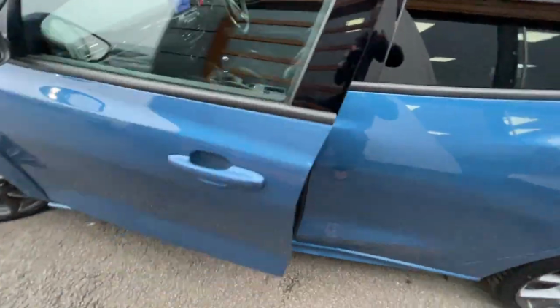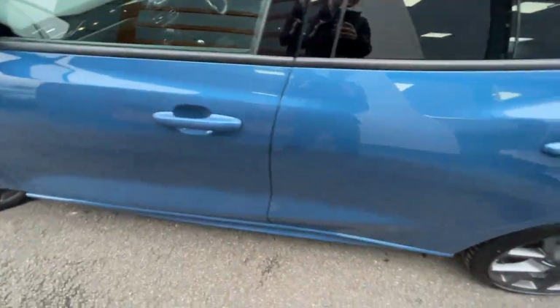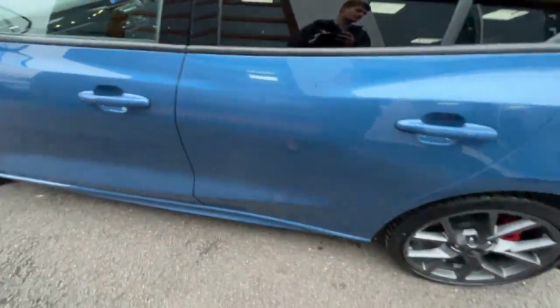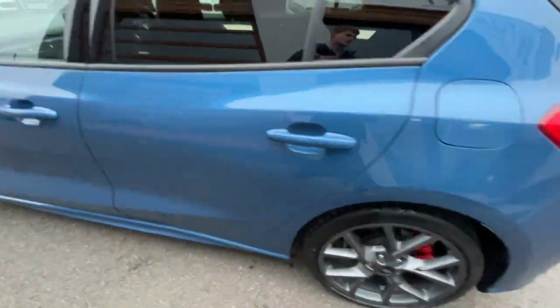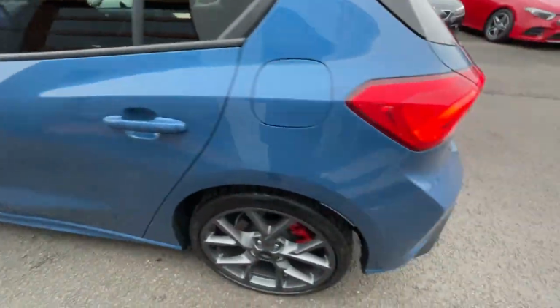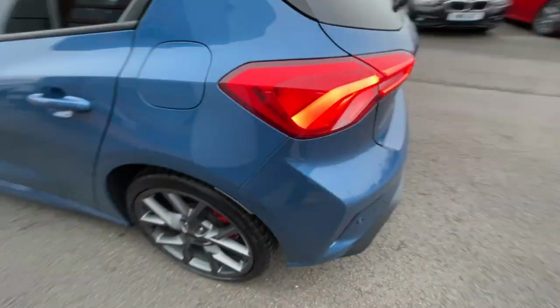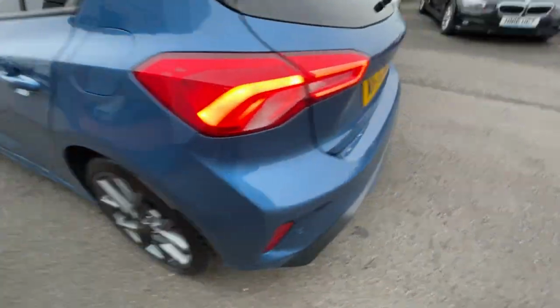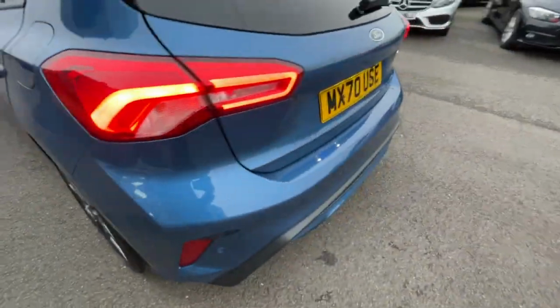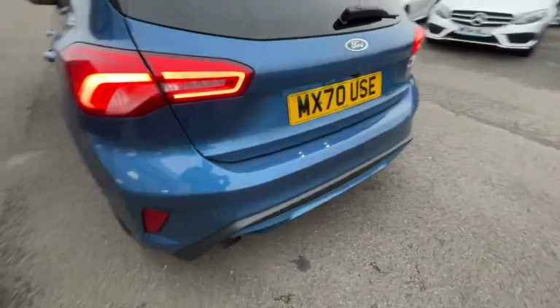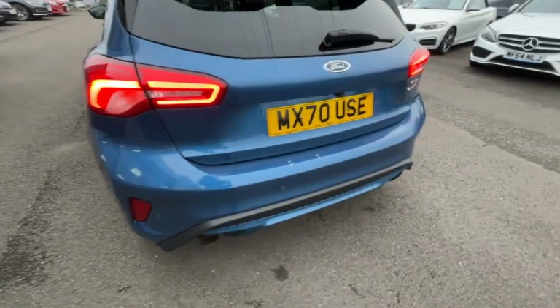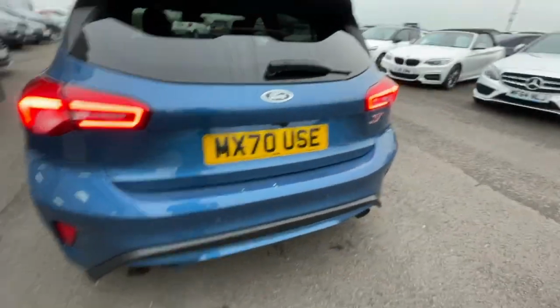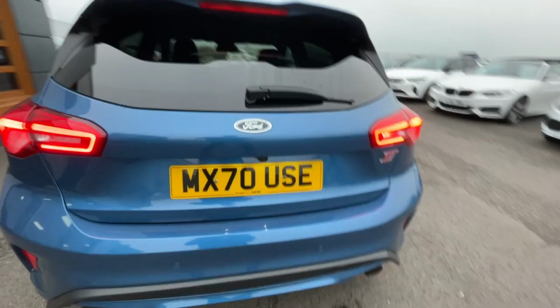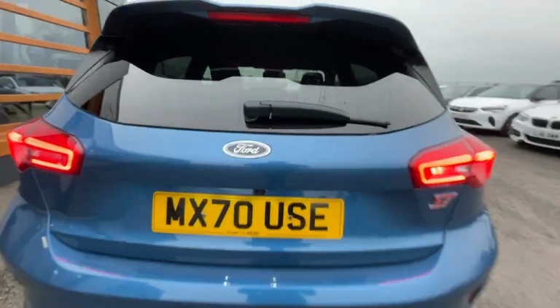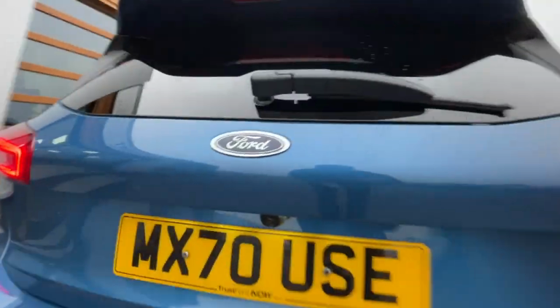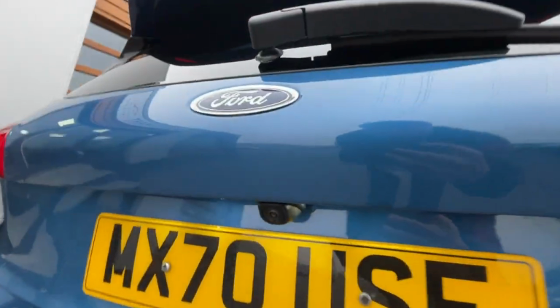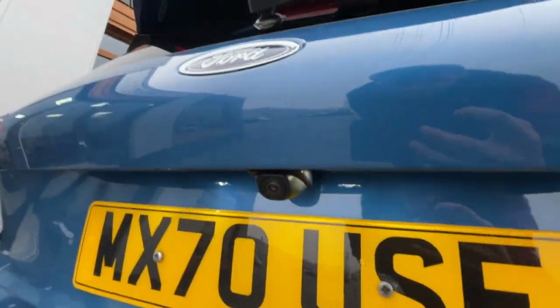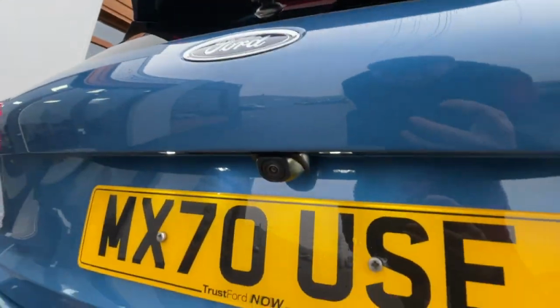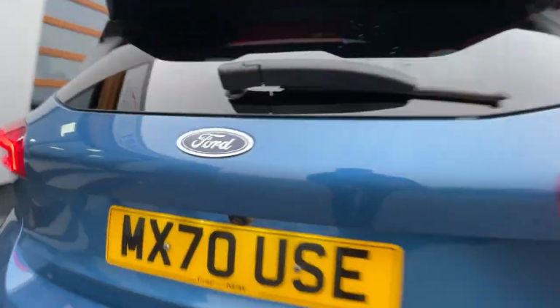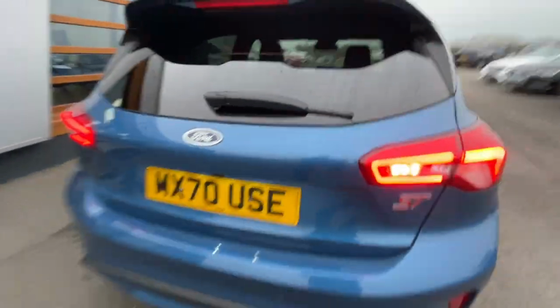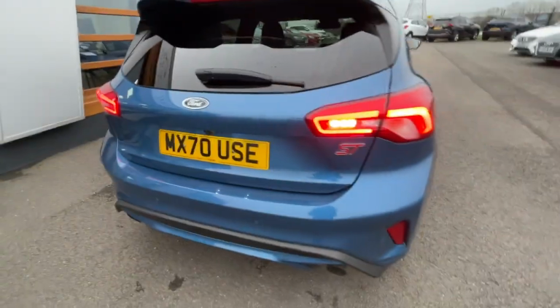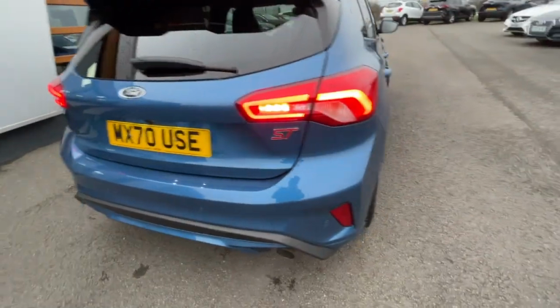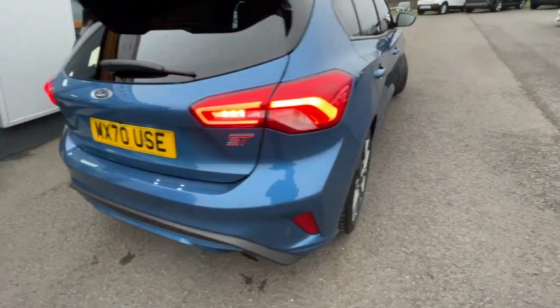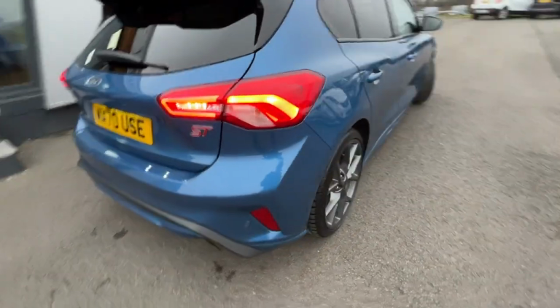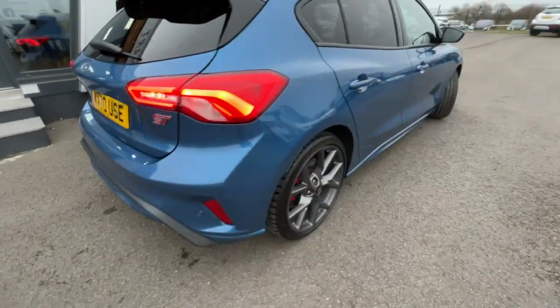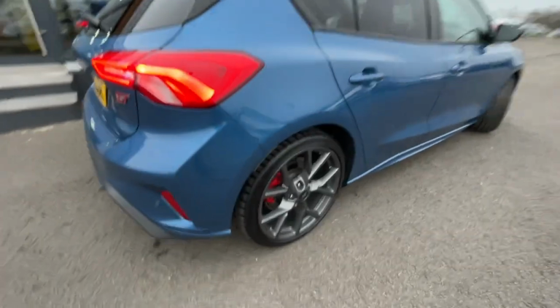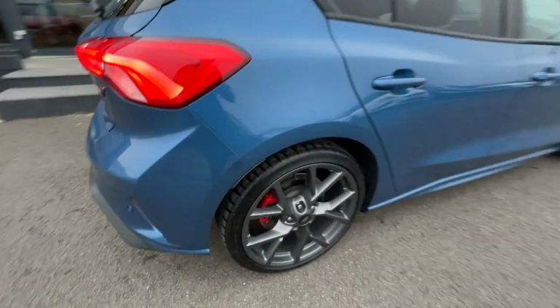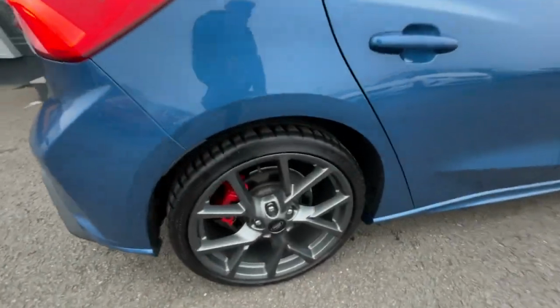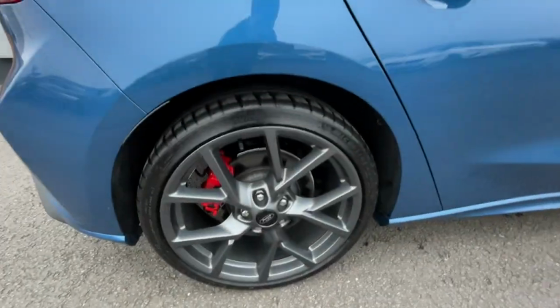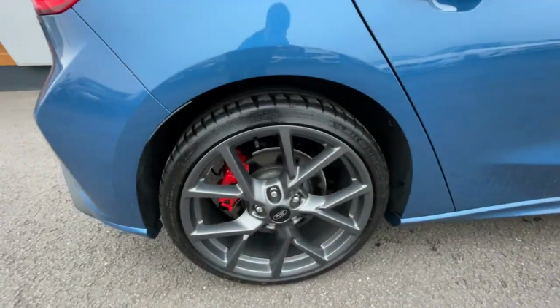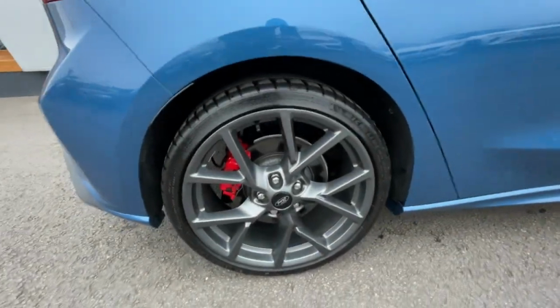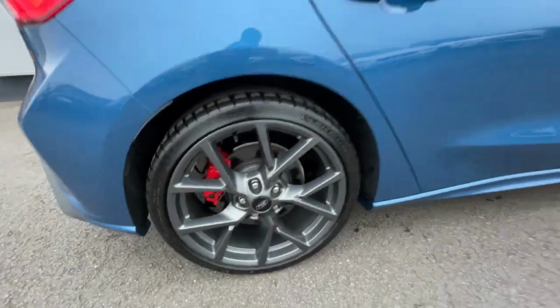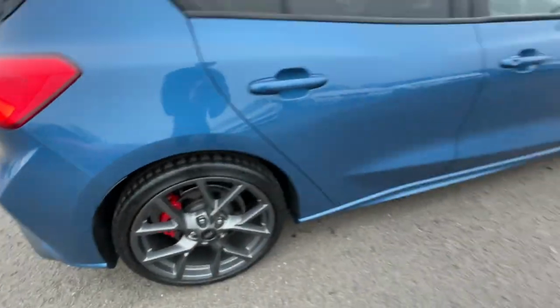Regarding the tailgate, it does have front and rear parking sensors and a reverse parking camera with parking guidelines, which I'll show you at the end of the video. It also comes with the ST sport suspension and the ST Performance Pack.